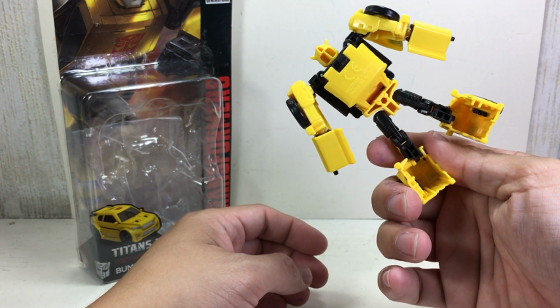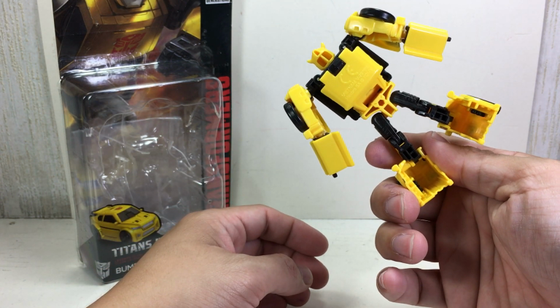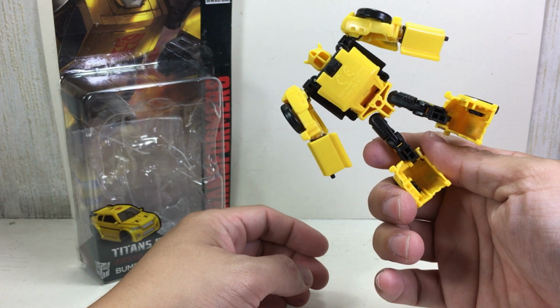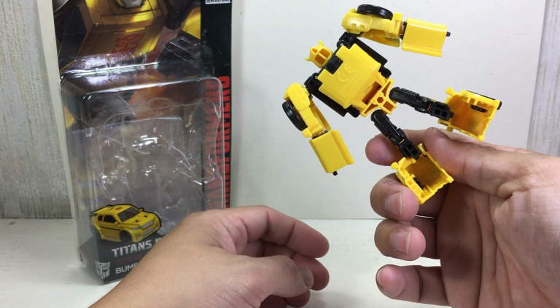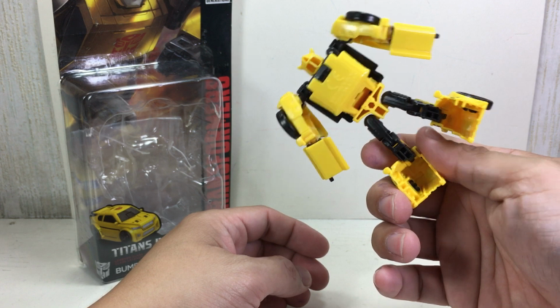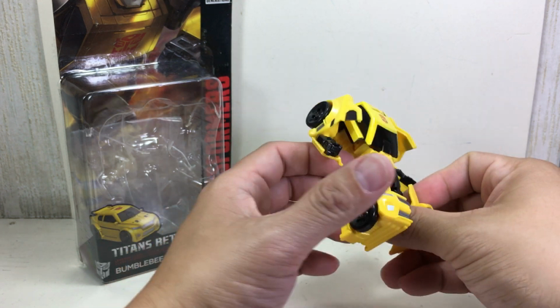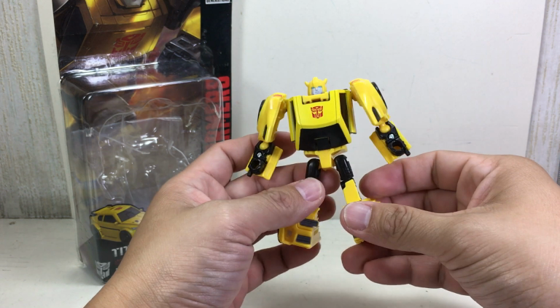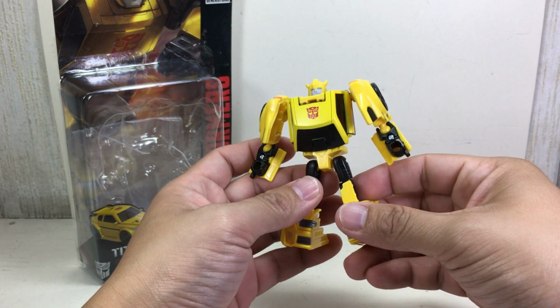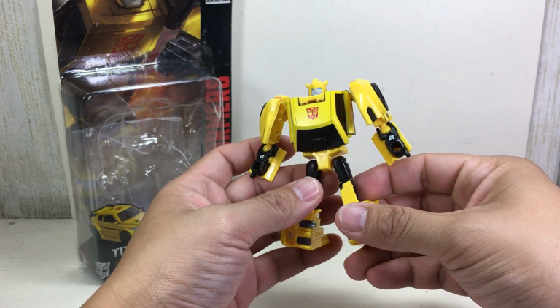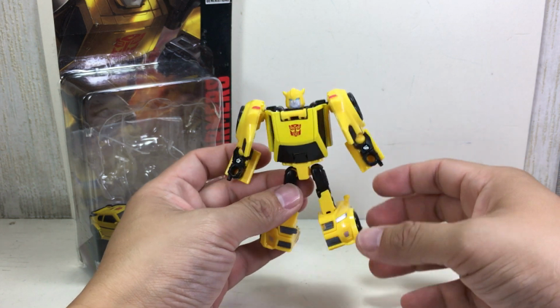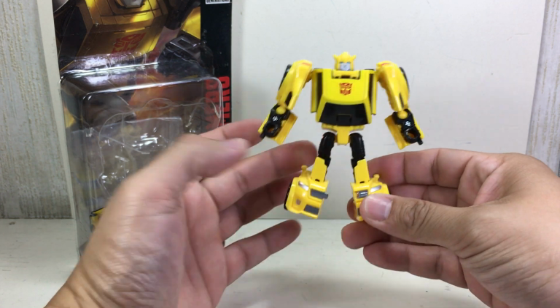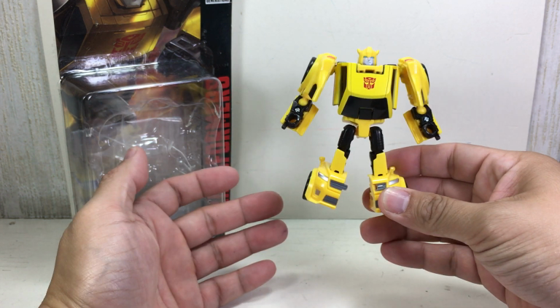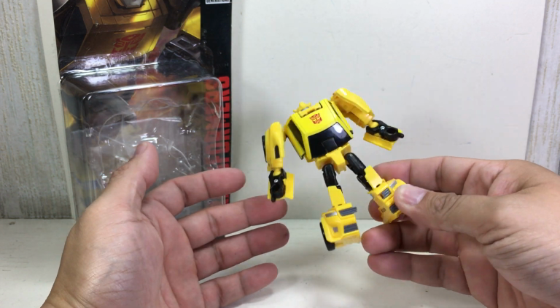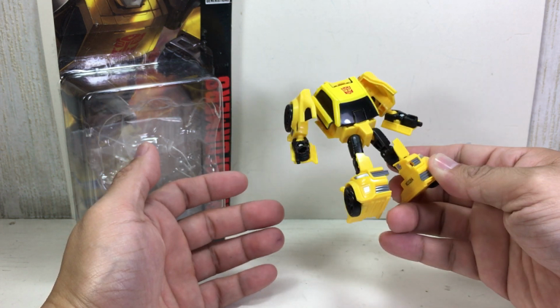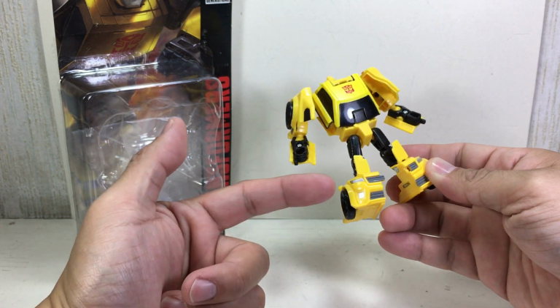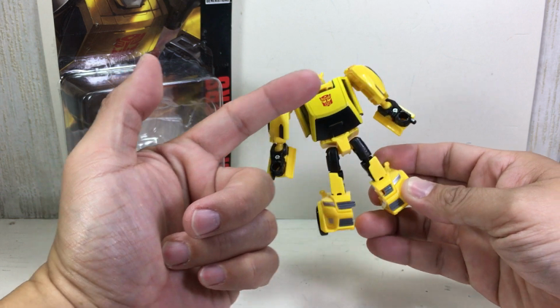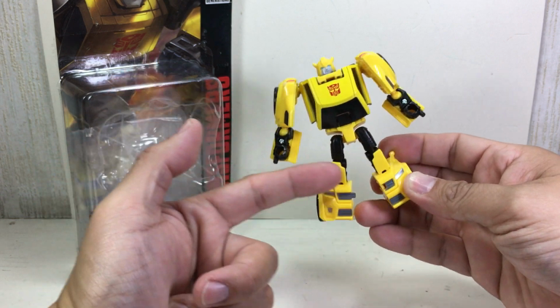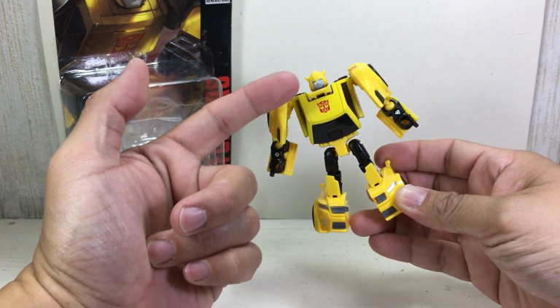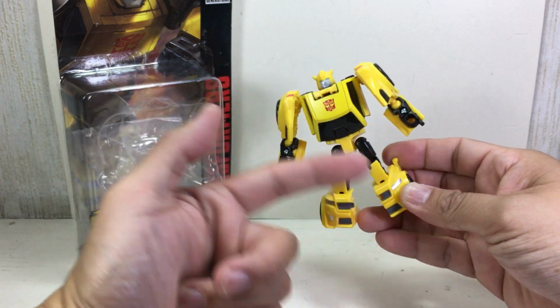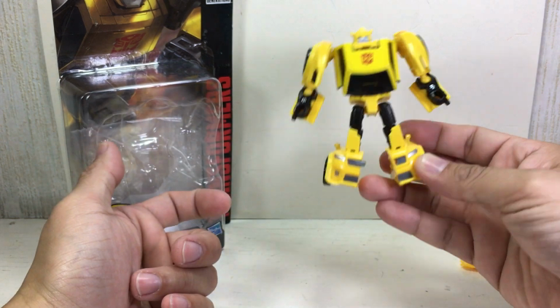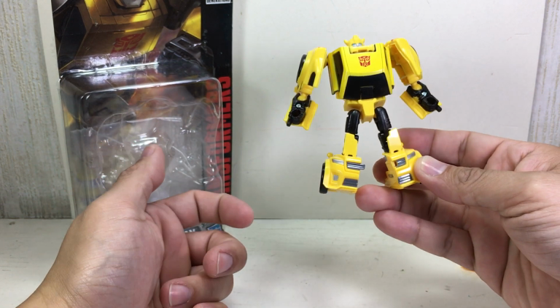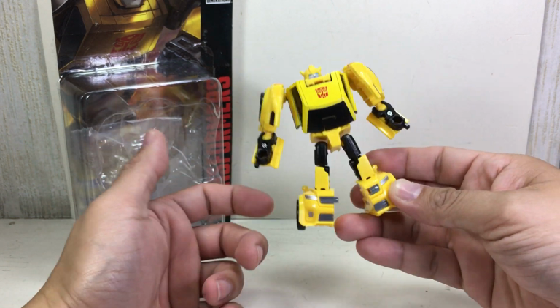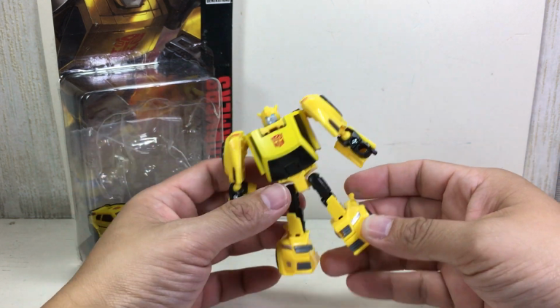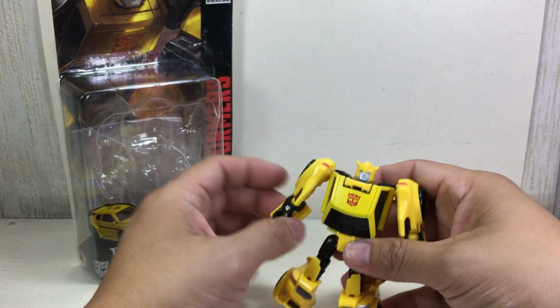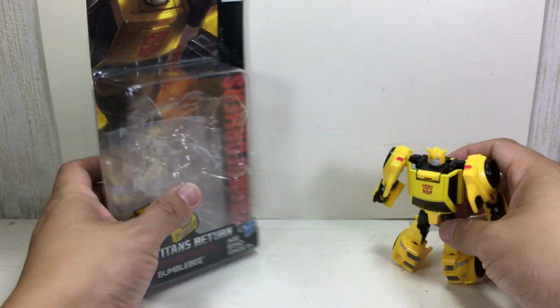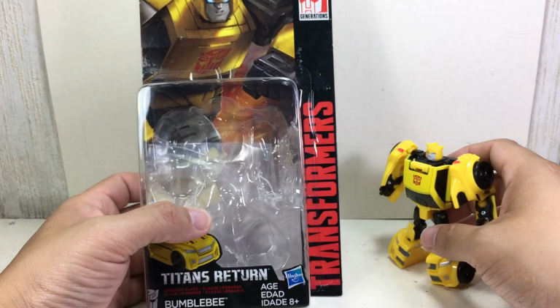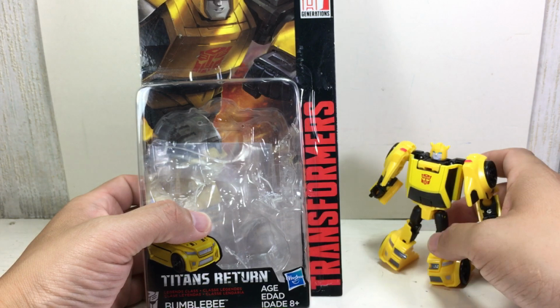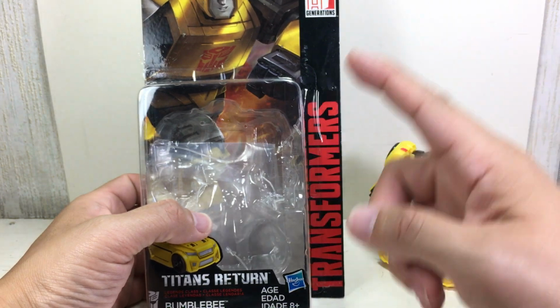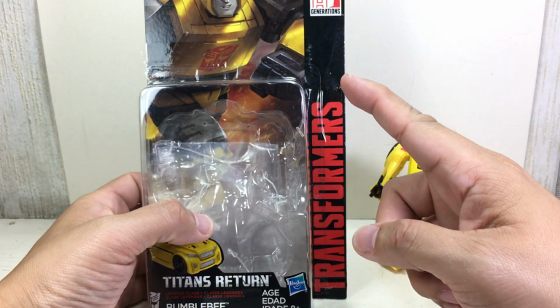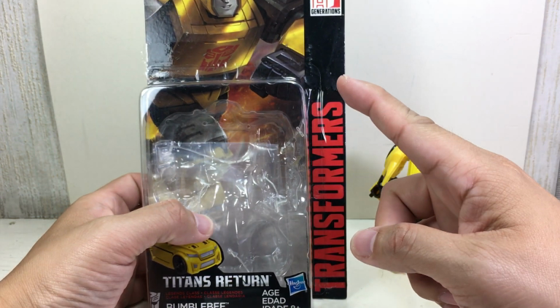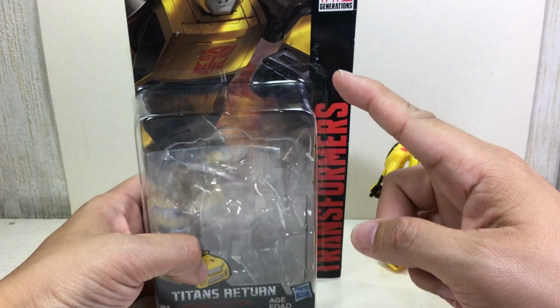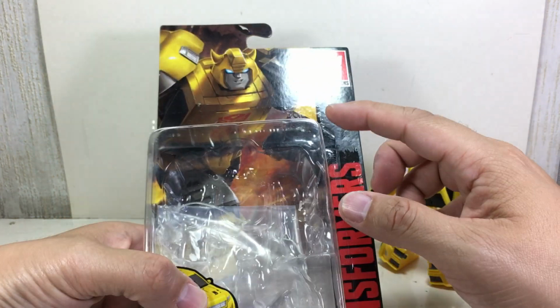I'm hoping Takara does a better job with this one, because even on camera you can already see the different gradations or shades of yellow that this figure has, which is not even close to the Bumblebee yellow that we're so used to.